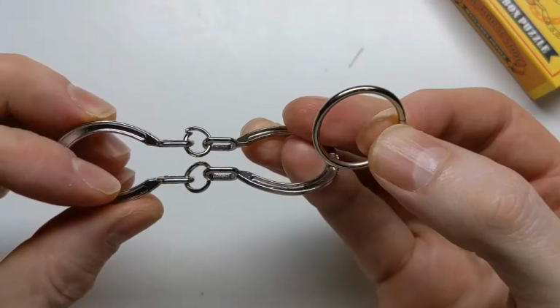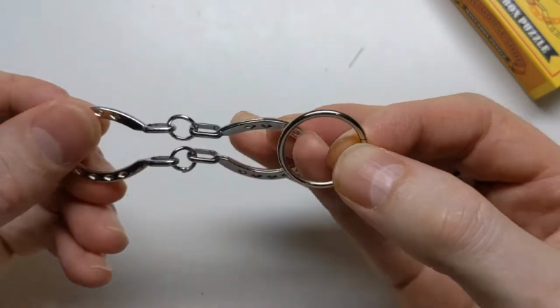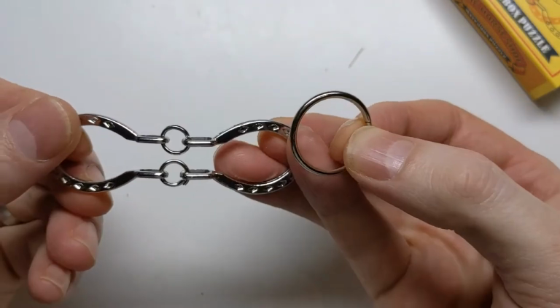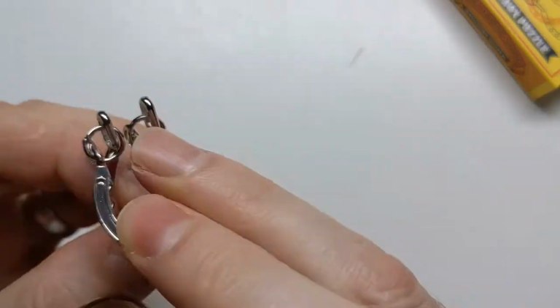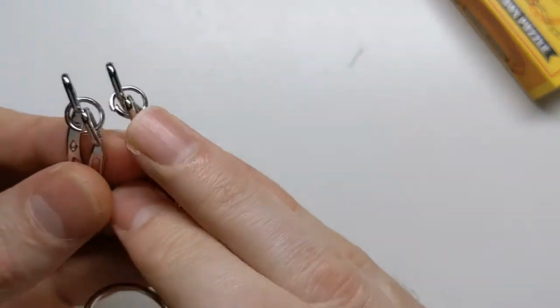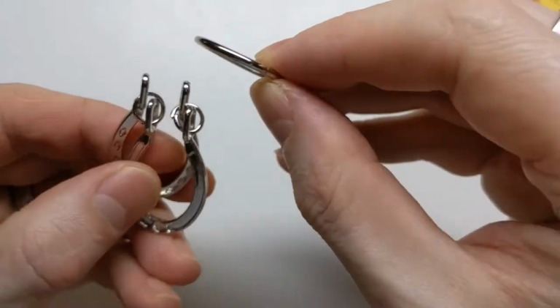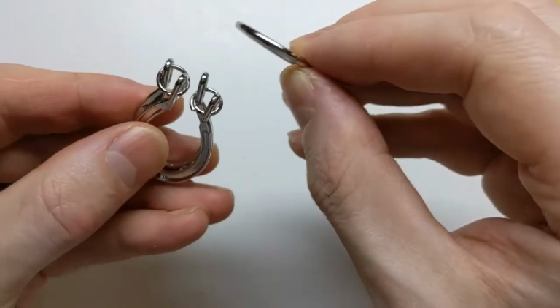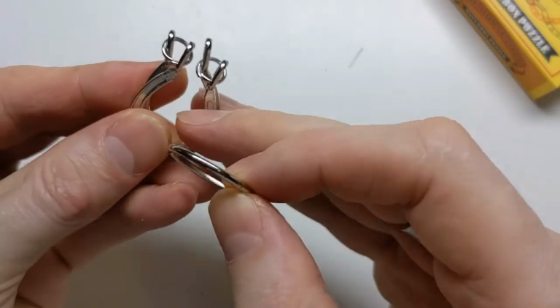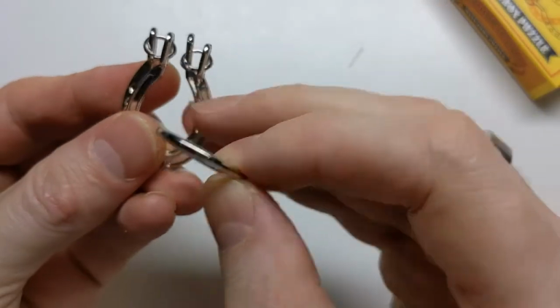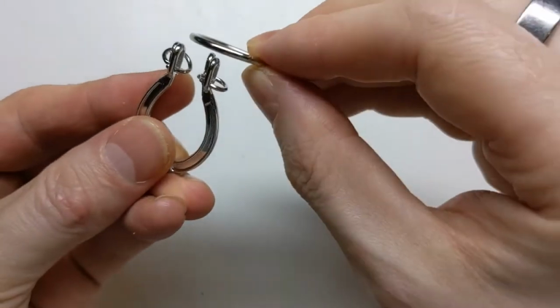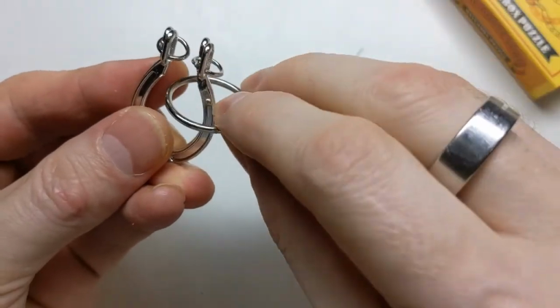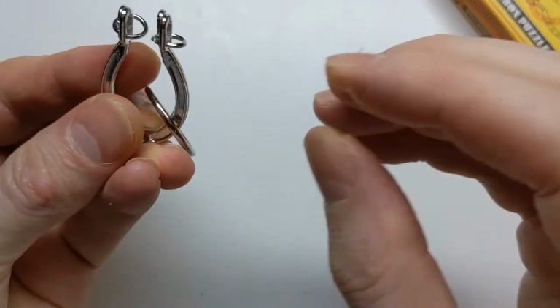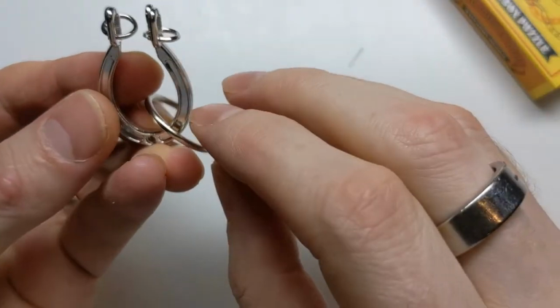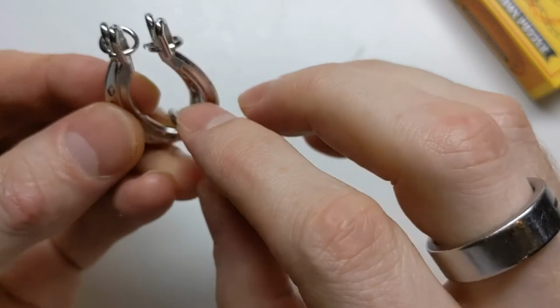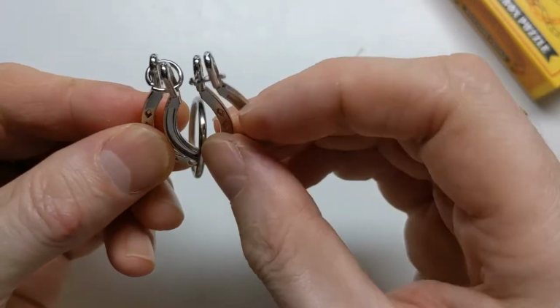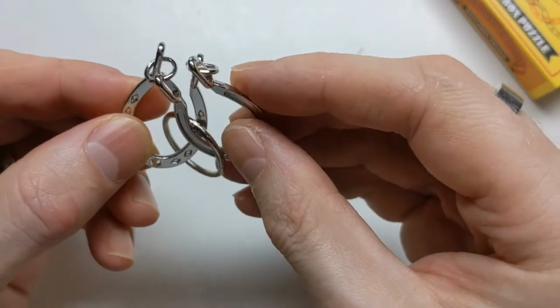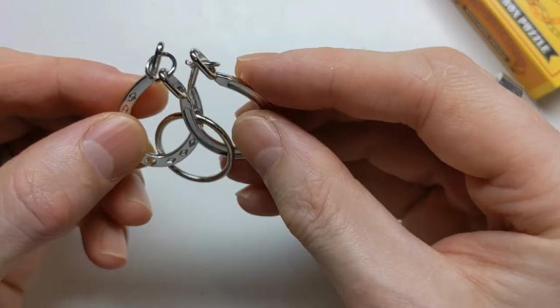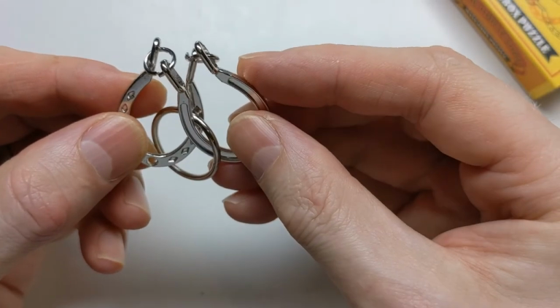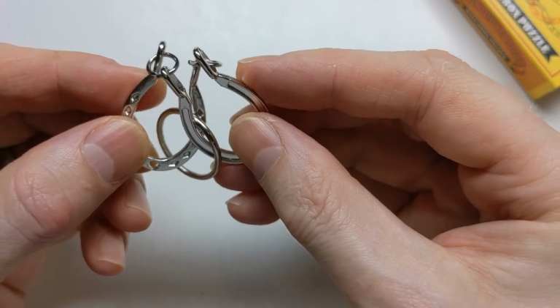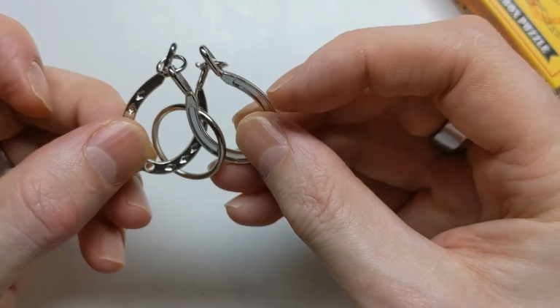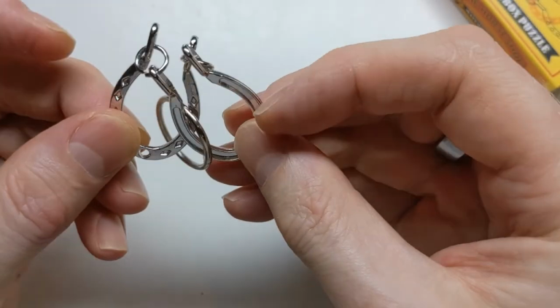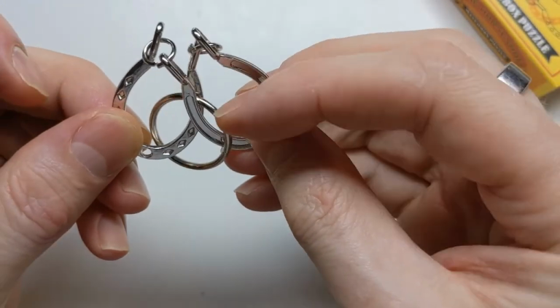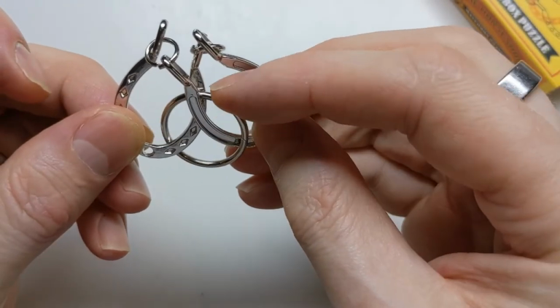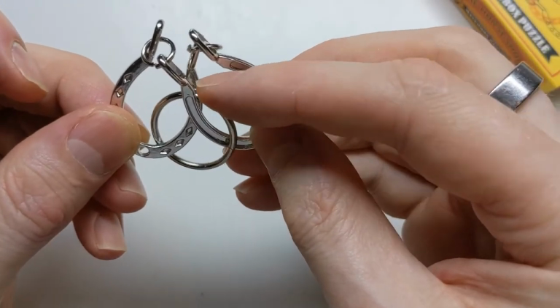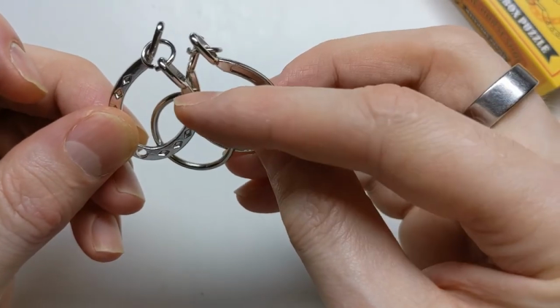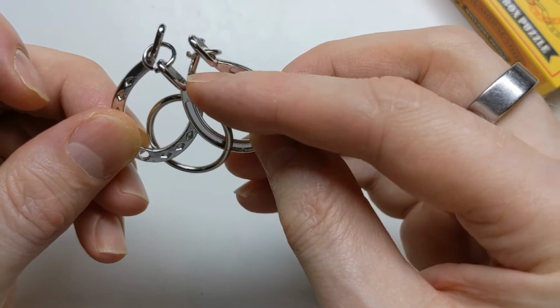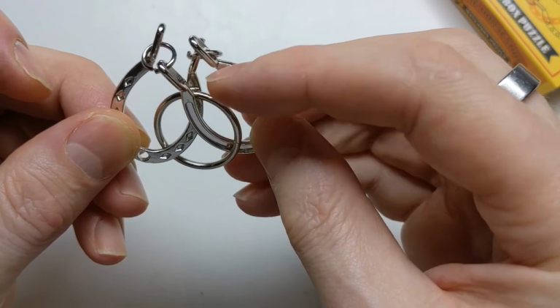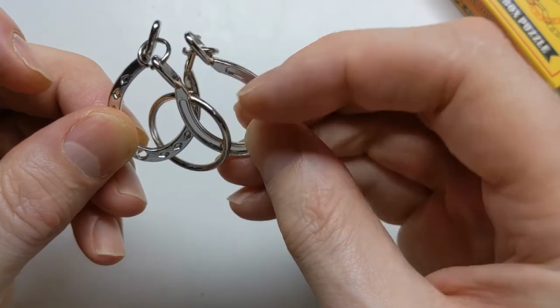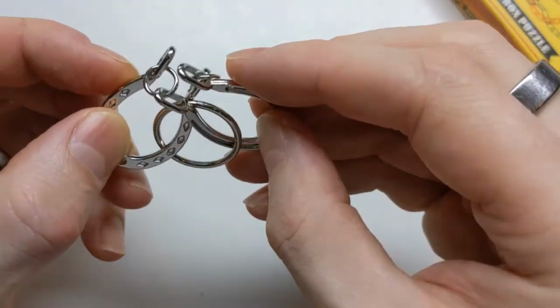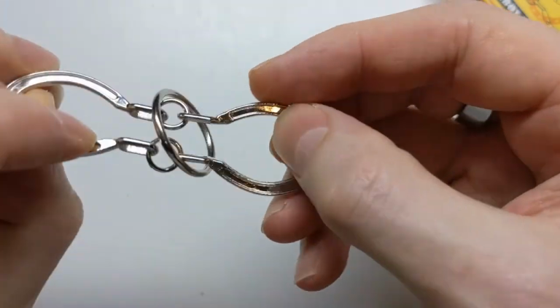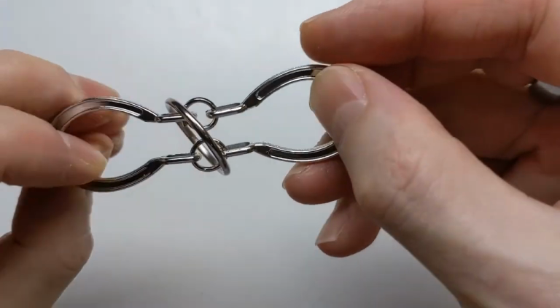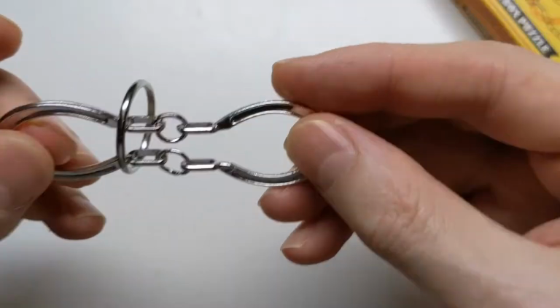To reverse it and get it back to its original state, we just put the two horseshoes together, put the ring over them like that, and then twist them. When you twist them you want to make sure that the ring is going over the two opposite sides, not the same sides where it'll just fall off.